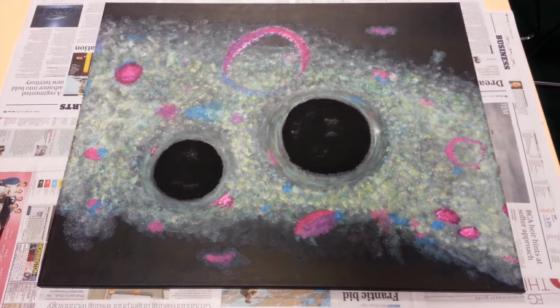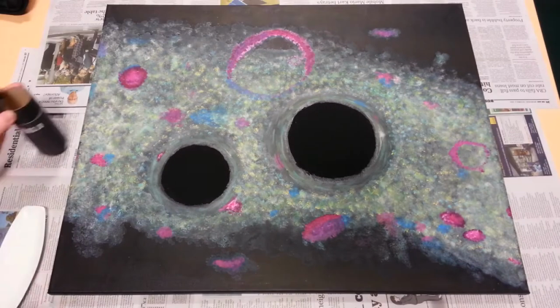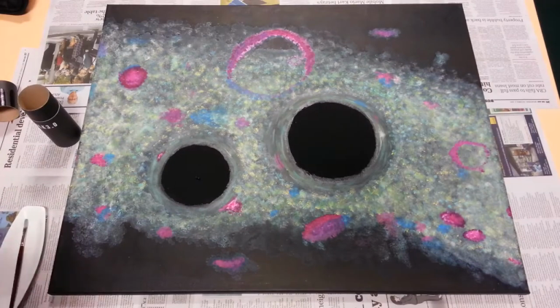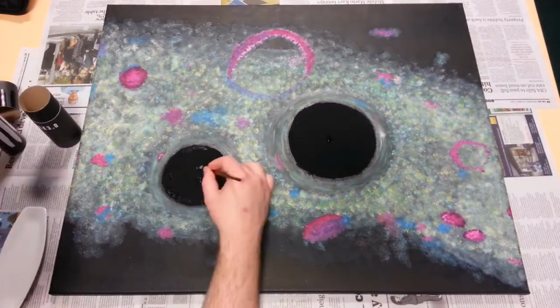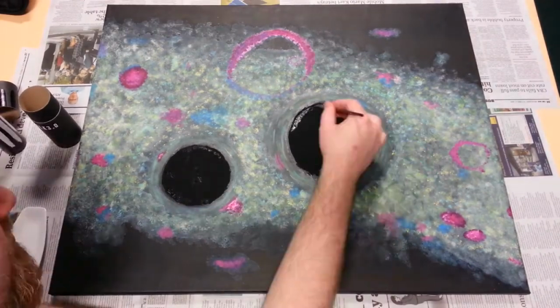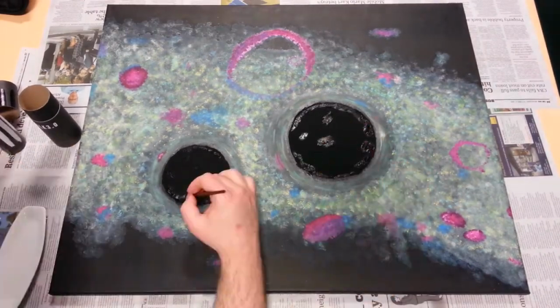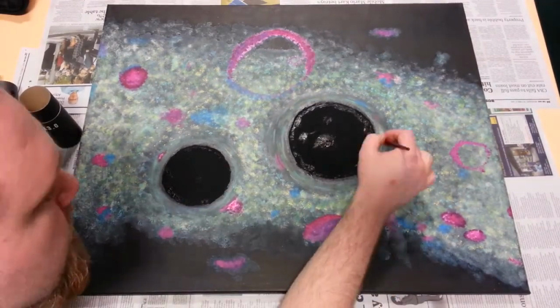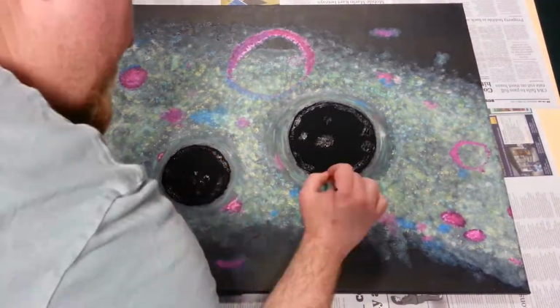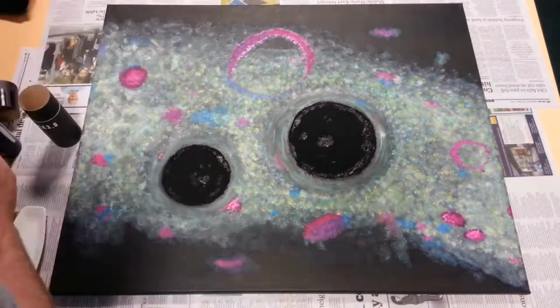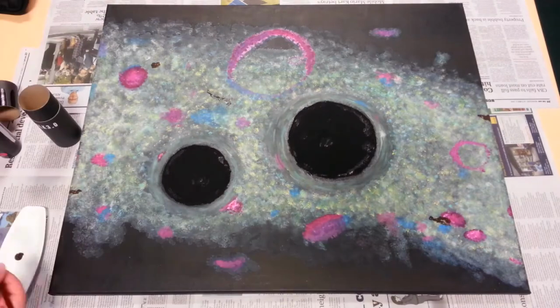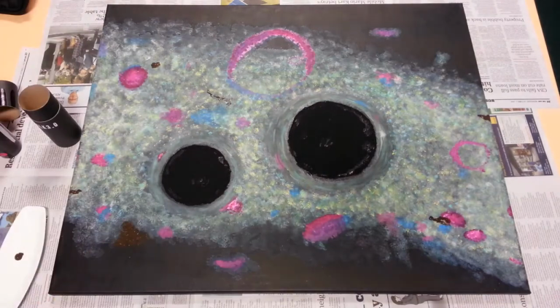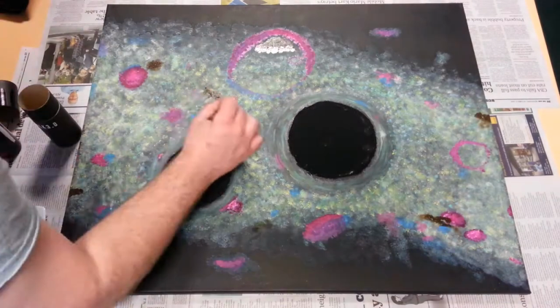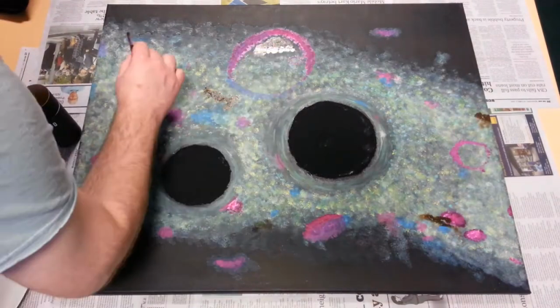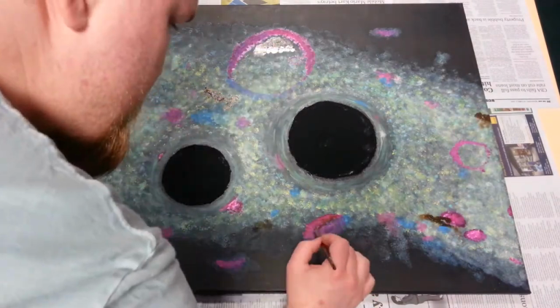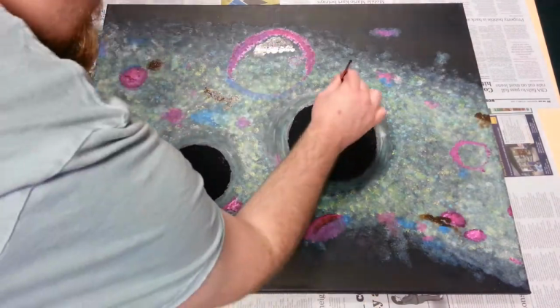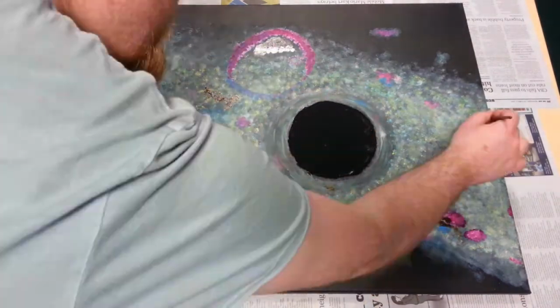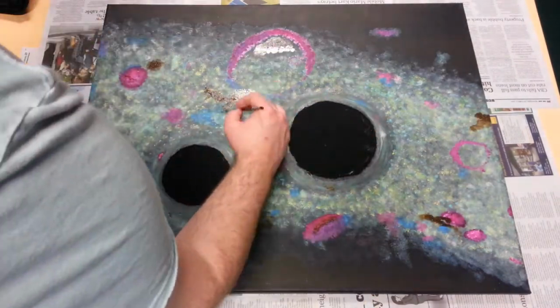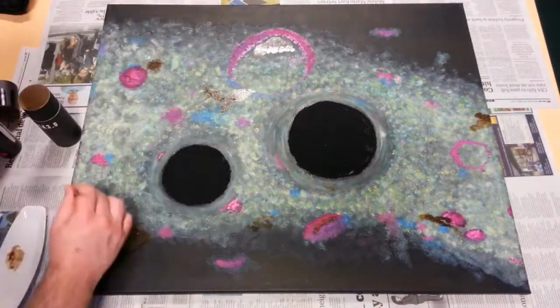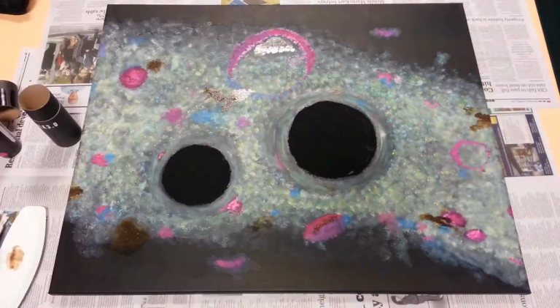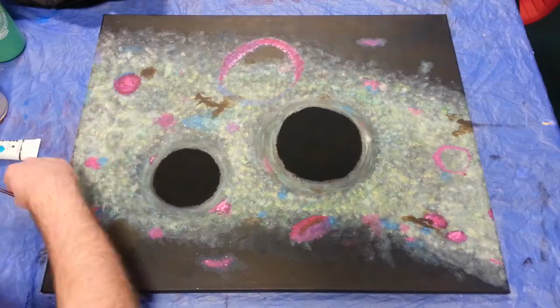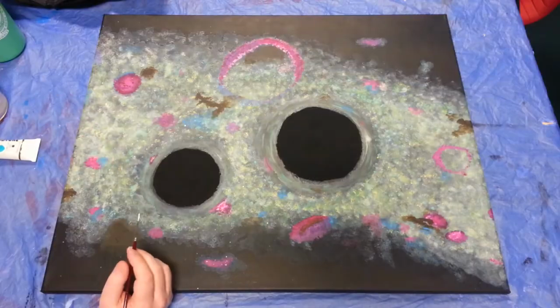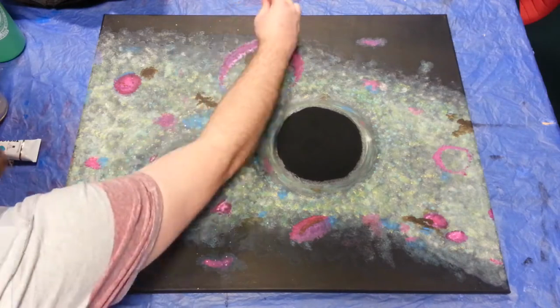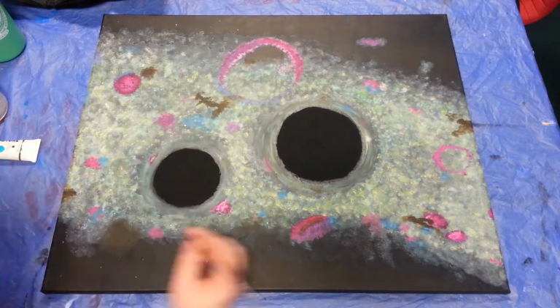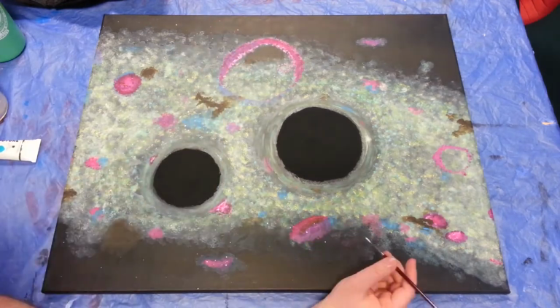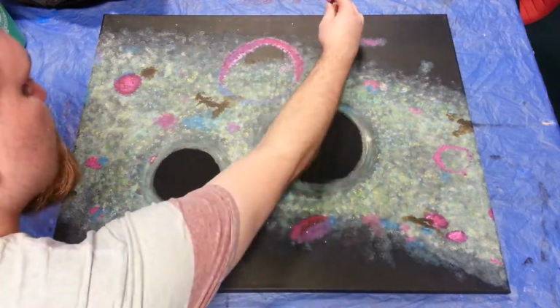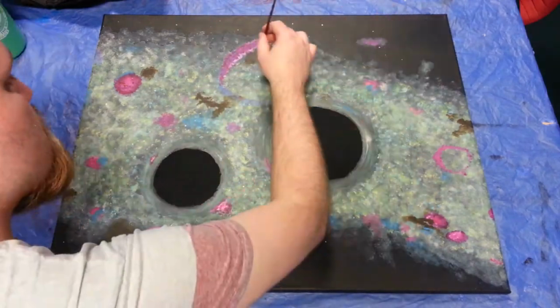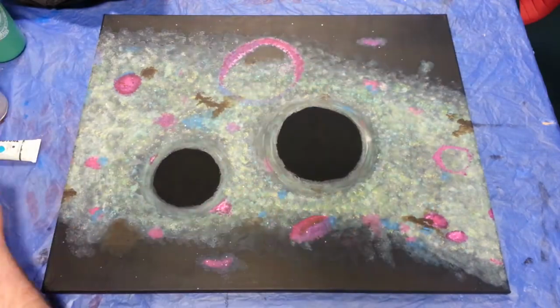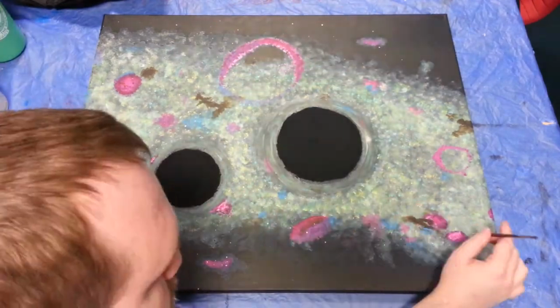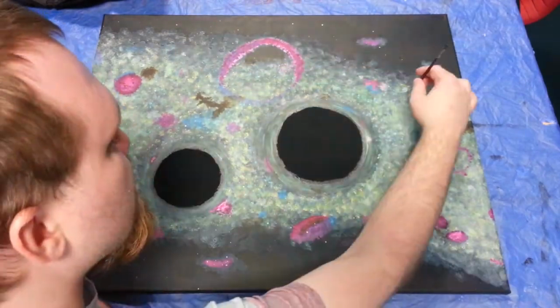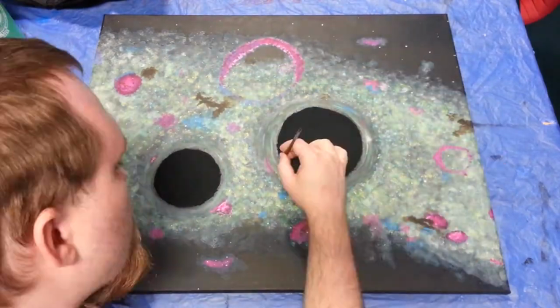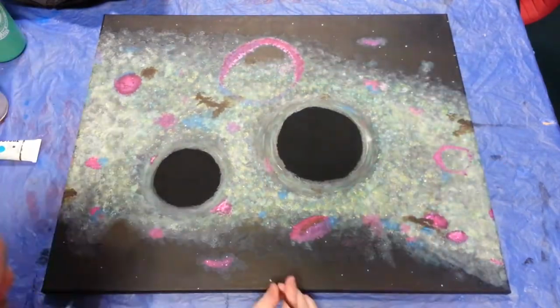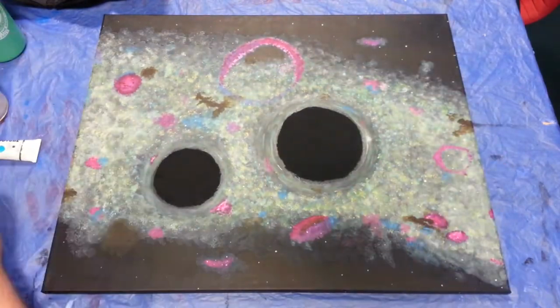I touched the black holes up a bit since the first coat was a little thin in places, then added some more opaque dusty nebulae since I'd painted over the first bunch. I then added a whole lot of individual foreground stars, which really helped make the painting feel like it's taking place in space.